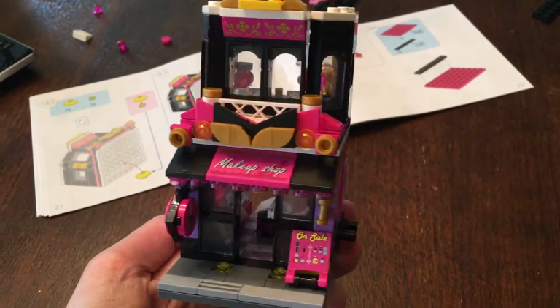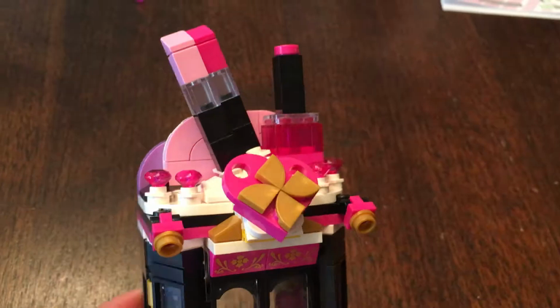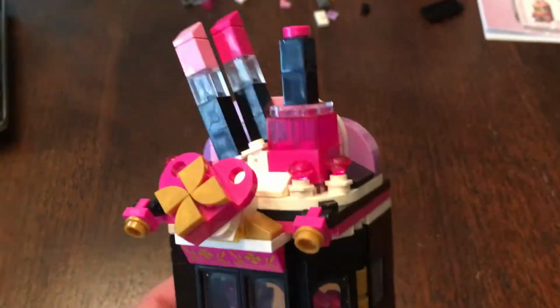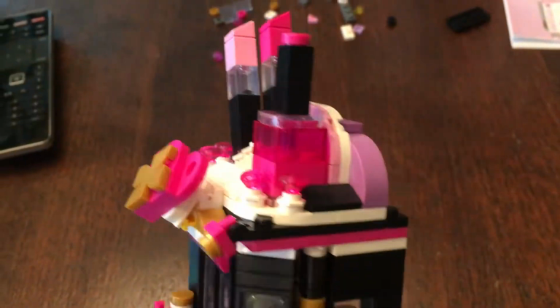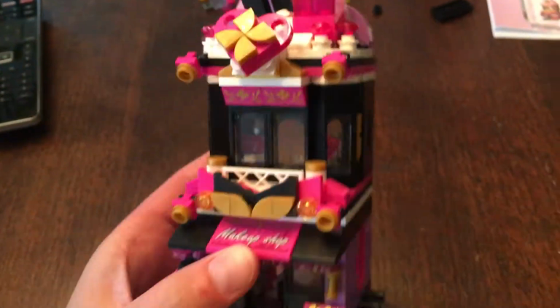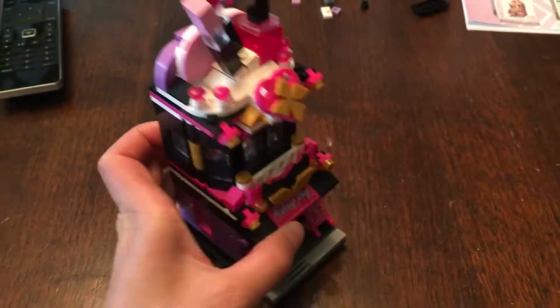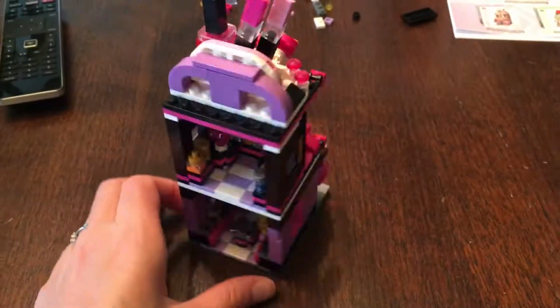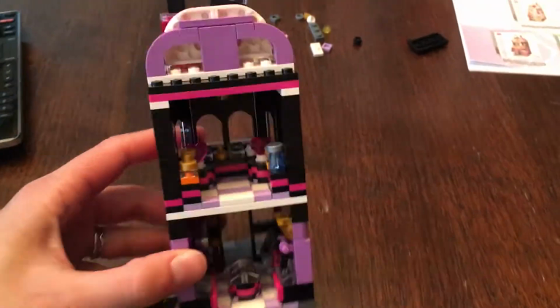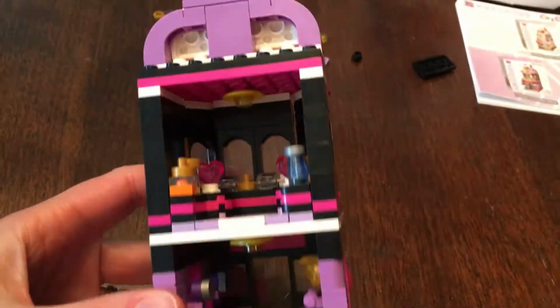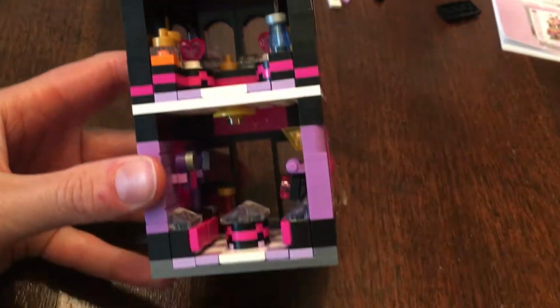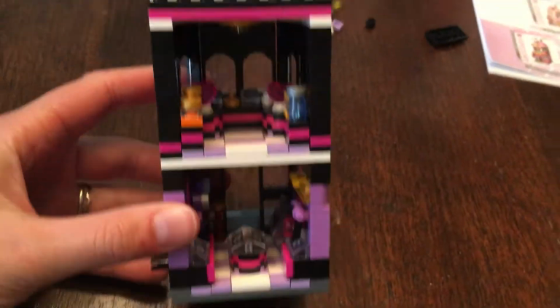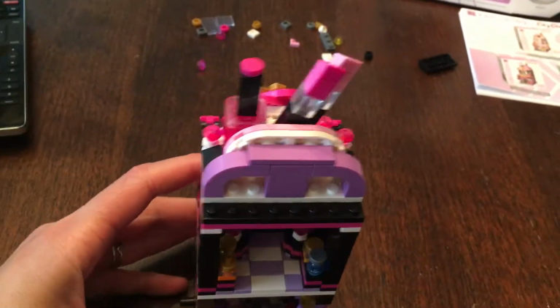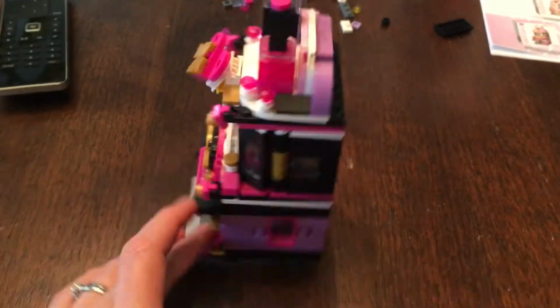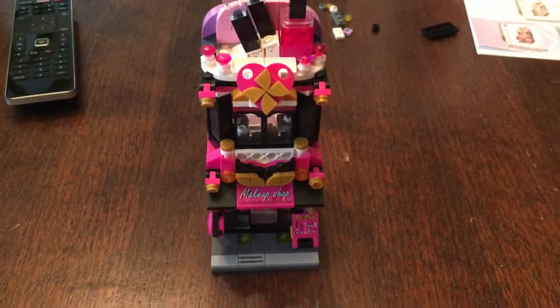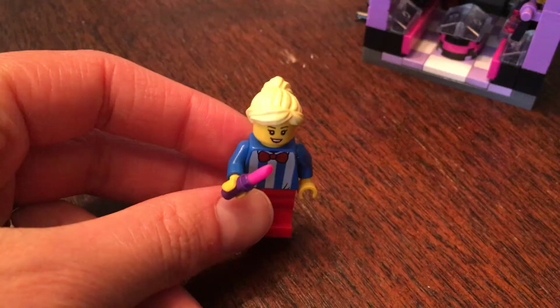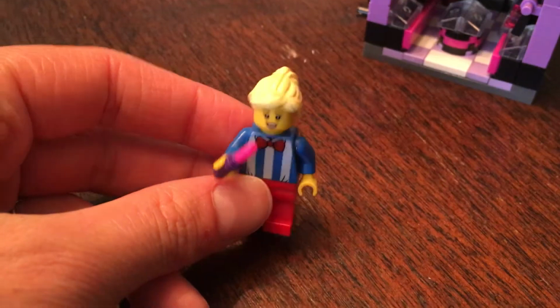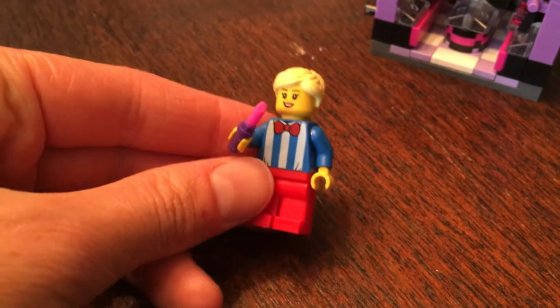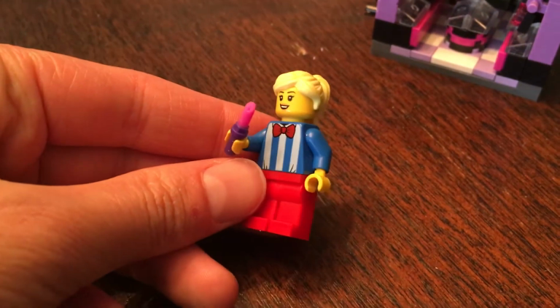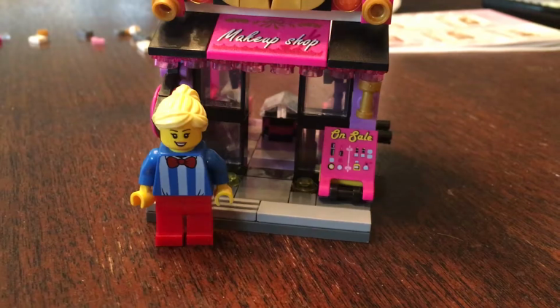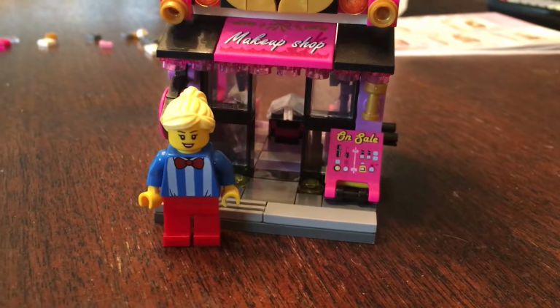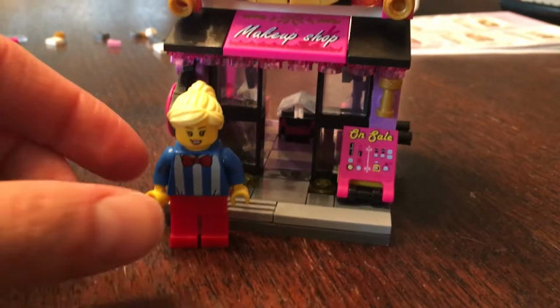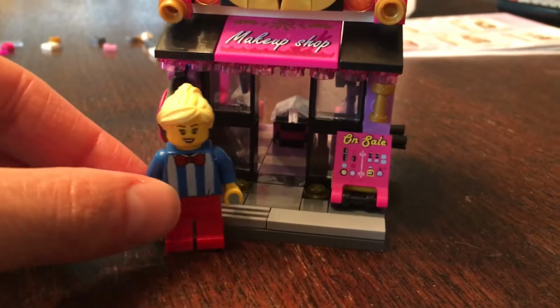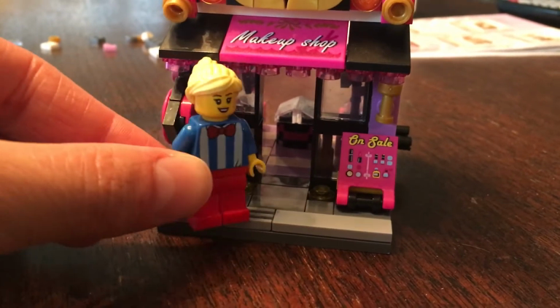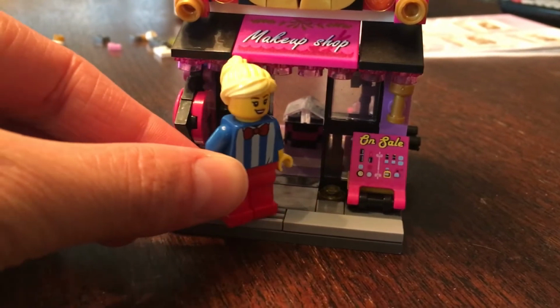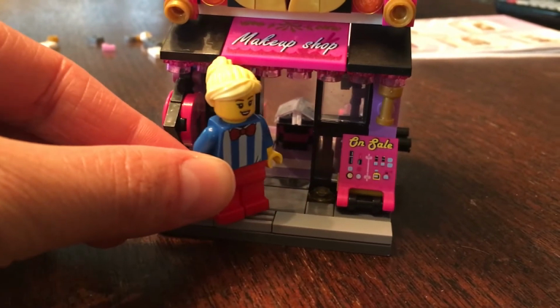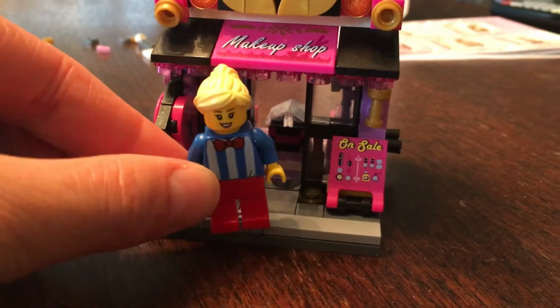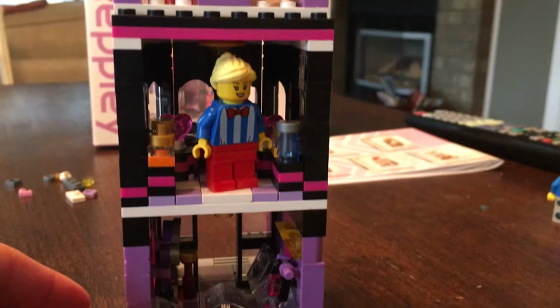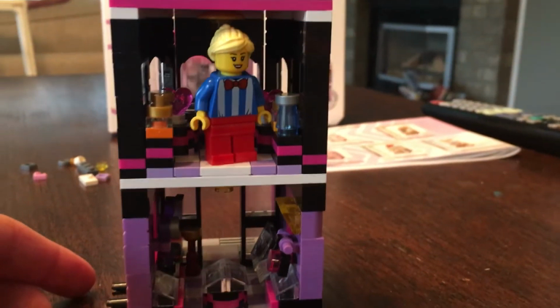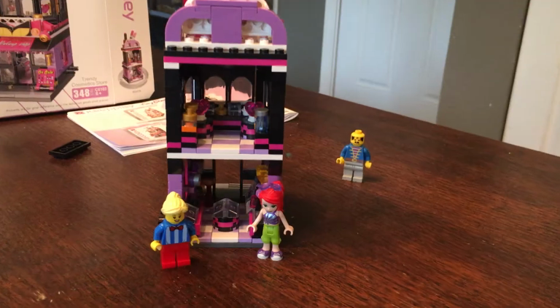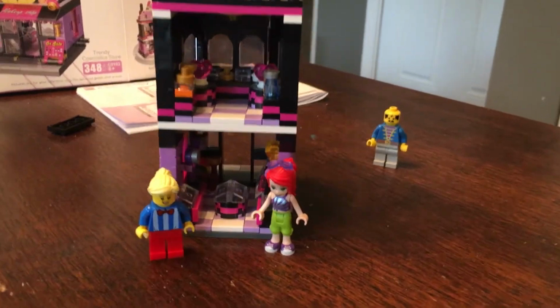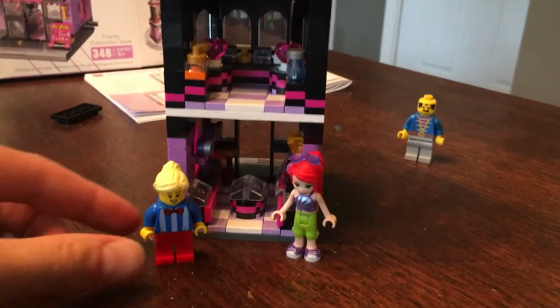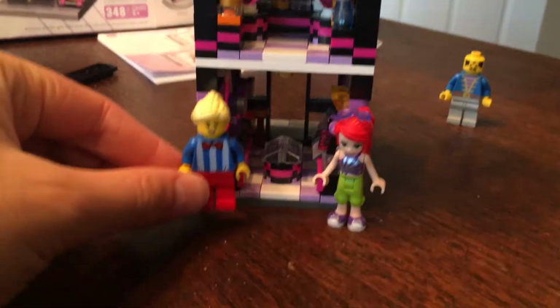This was a really fun build. My 6-year-old daughter kept gasping at how pretty she thought it was as it all came together. The lipstick and other items are all compatible with Legos. The people are a bit tall for the door, but they can stand inside, and the Lego Friends are a little too tall.